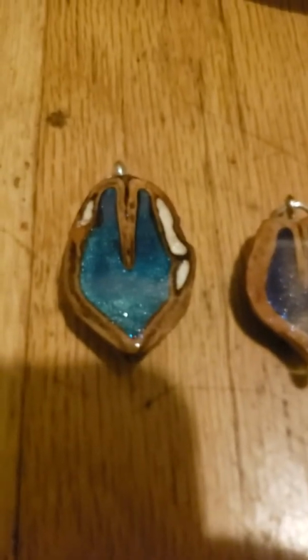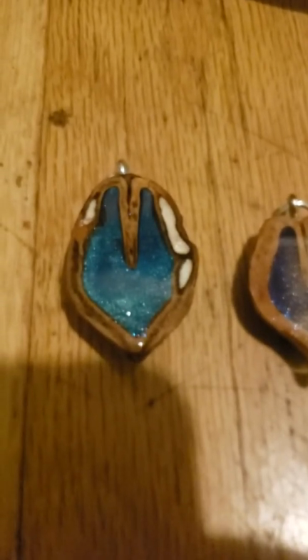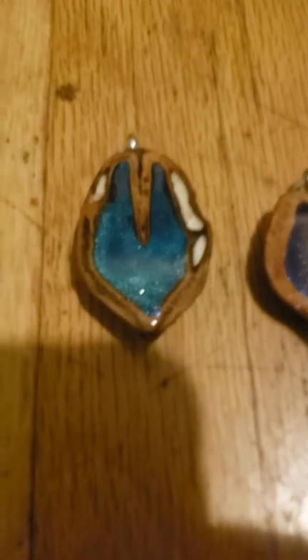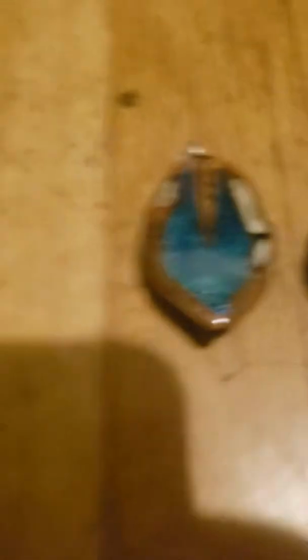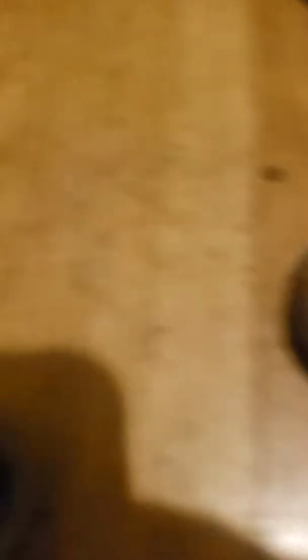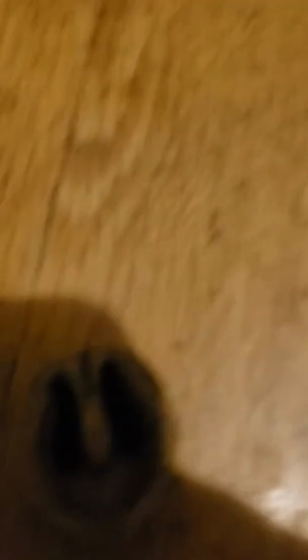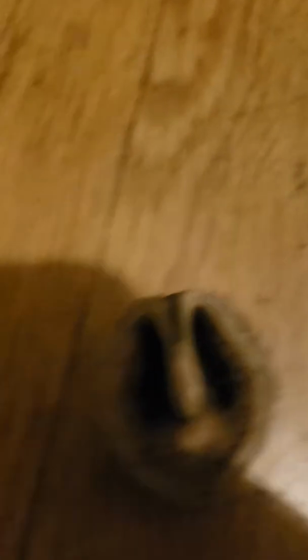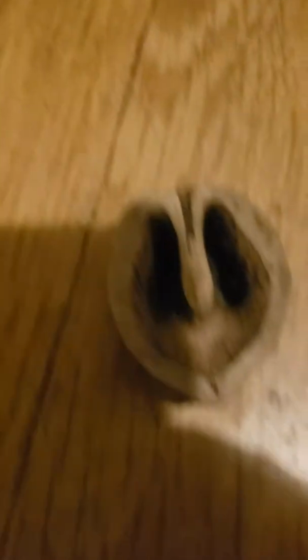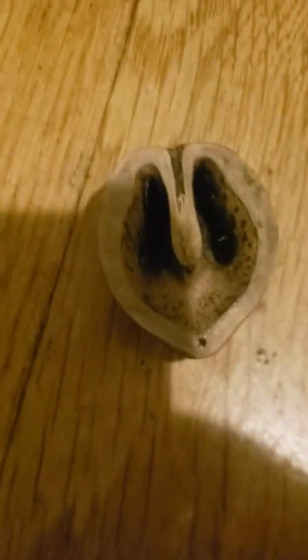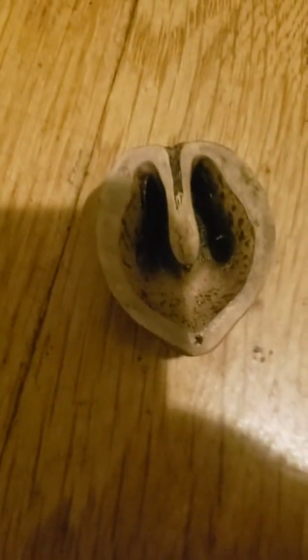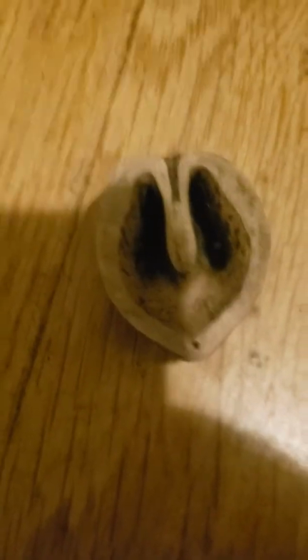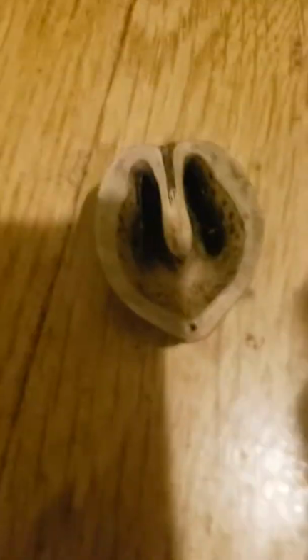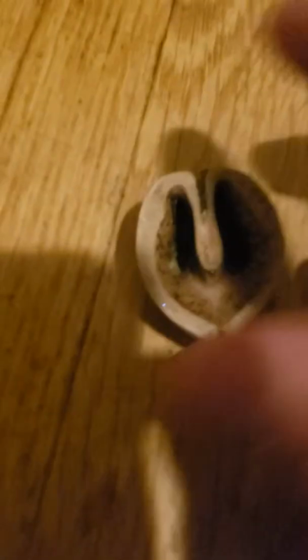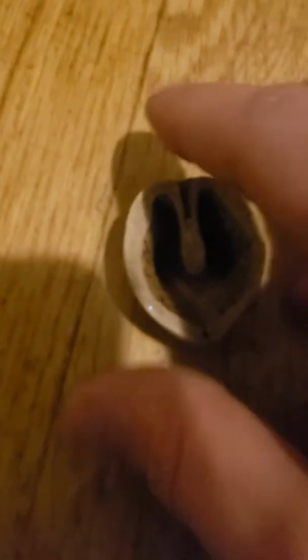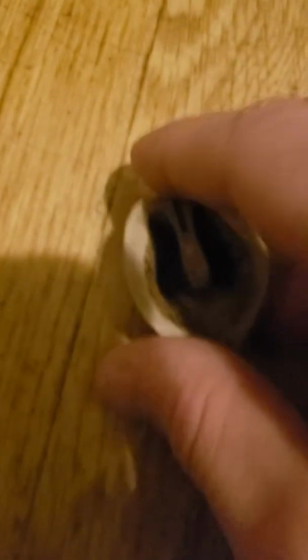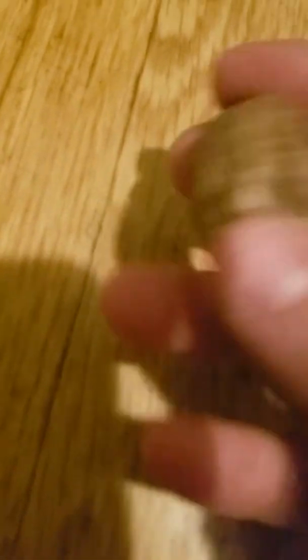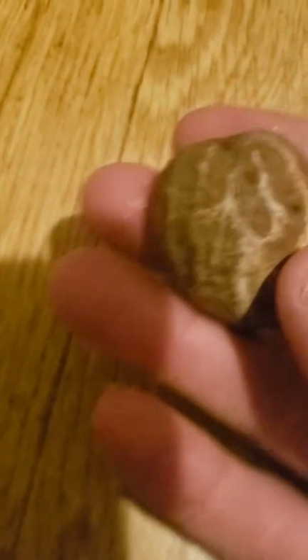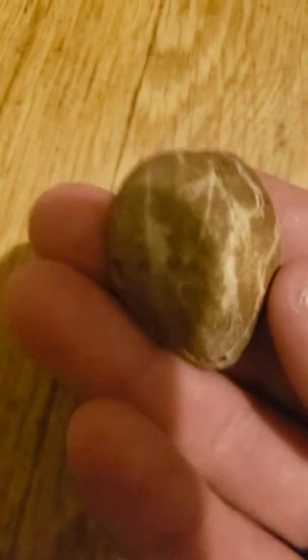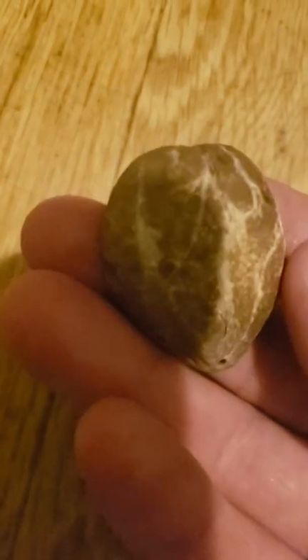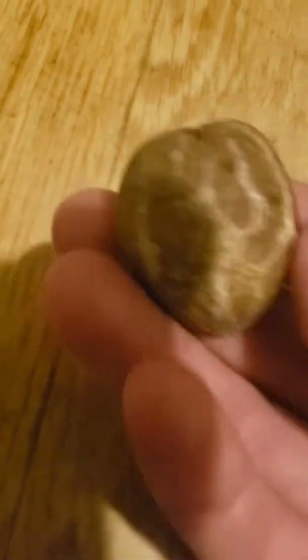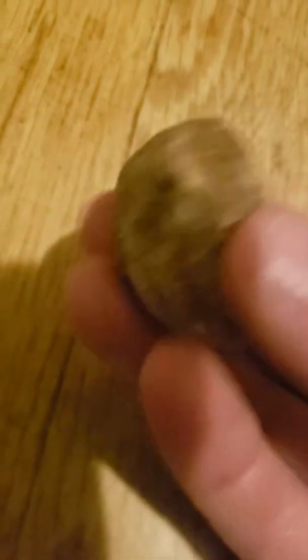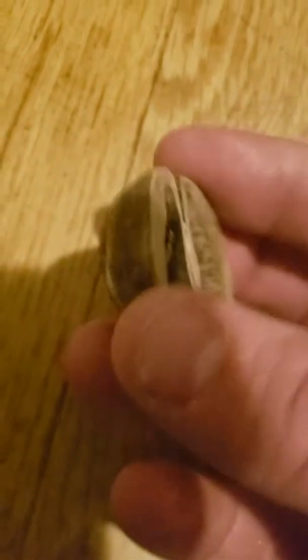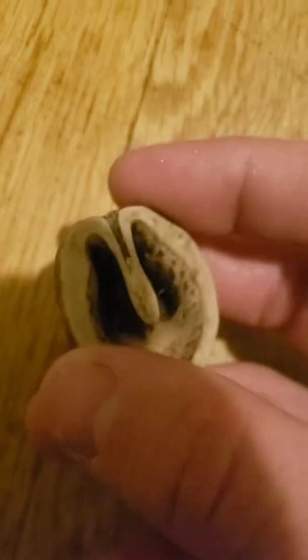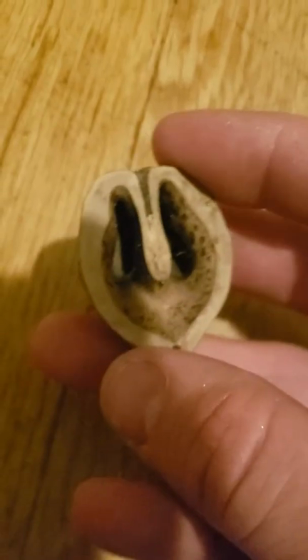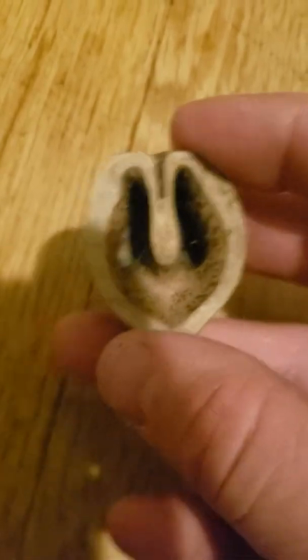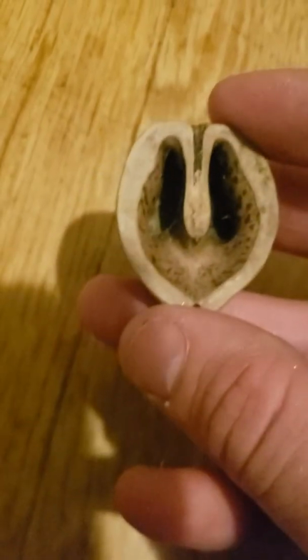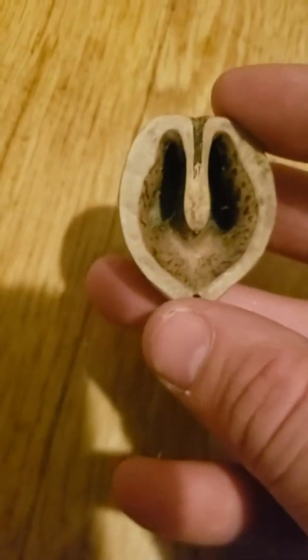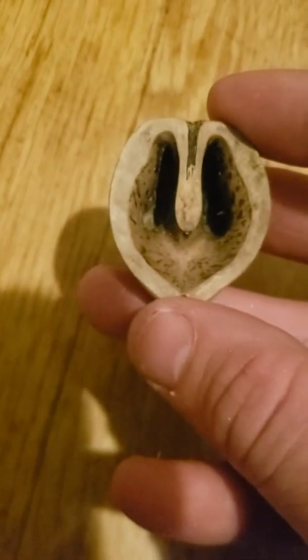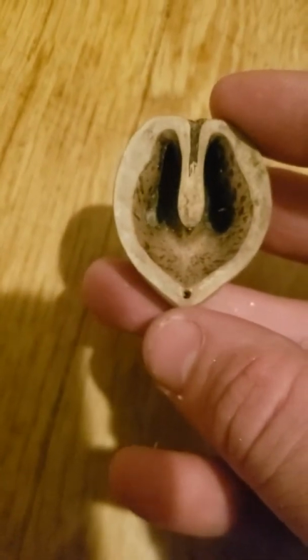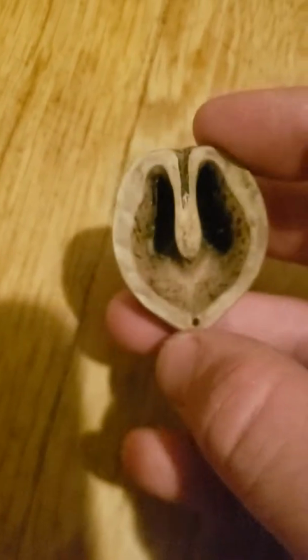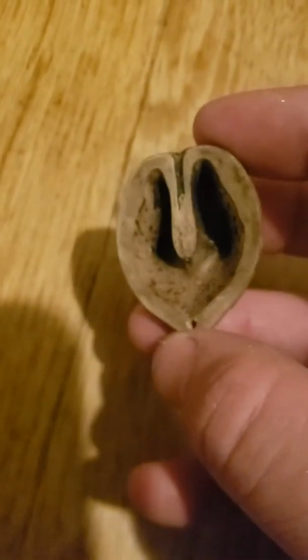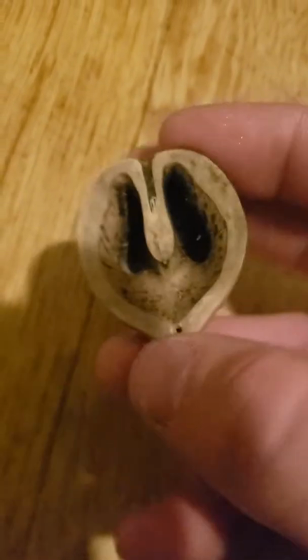All you need is a walnut shell, which if you go on a walk in nature, you'll be able to find. They're all over the place — squirrels love hiding these guys.